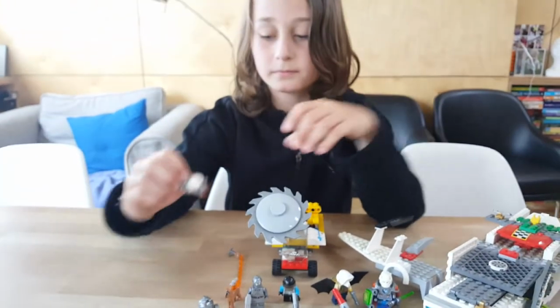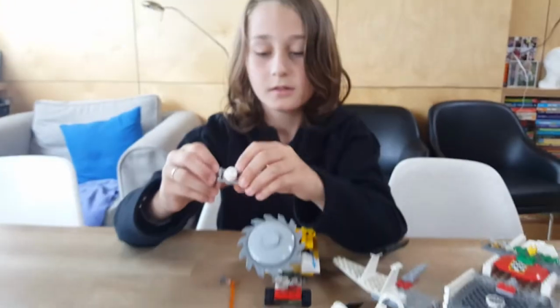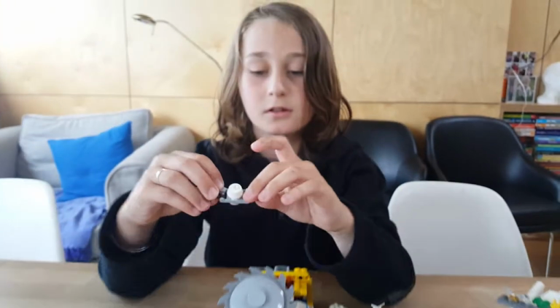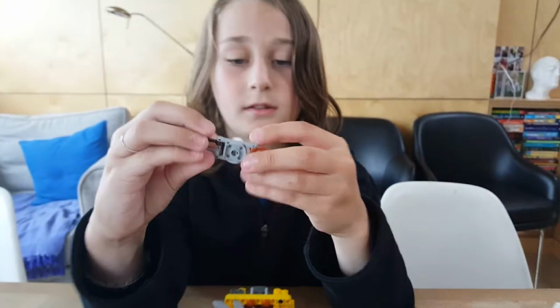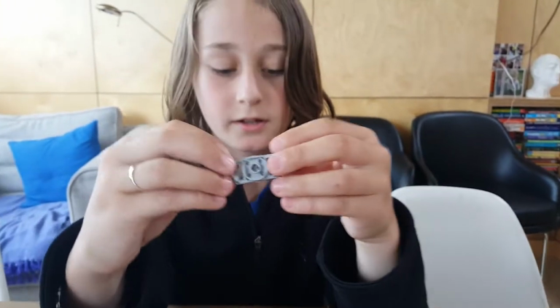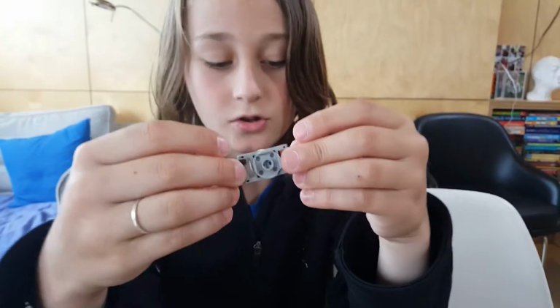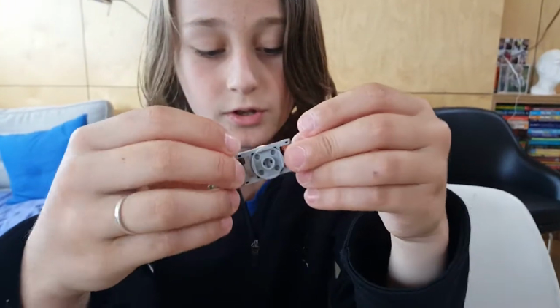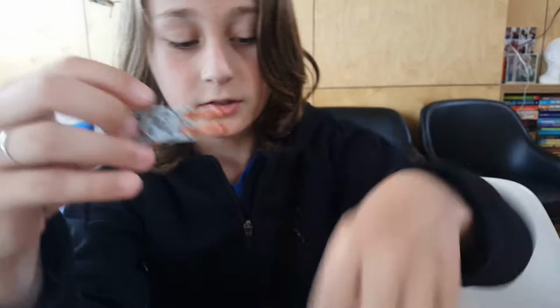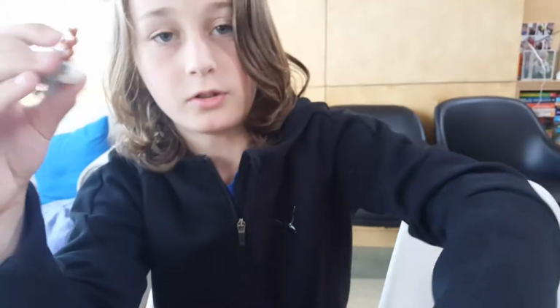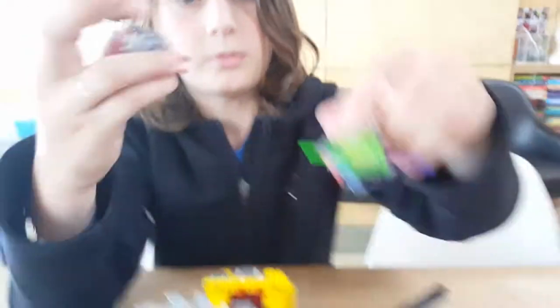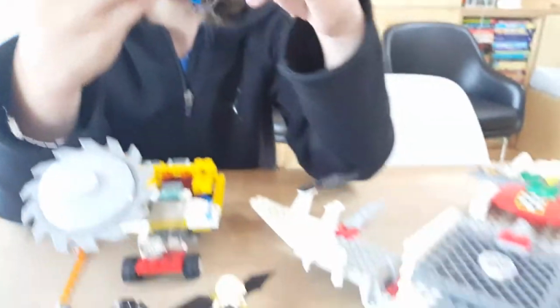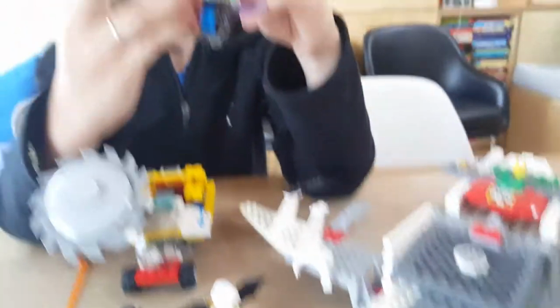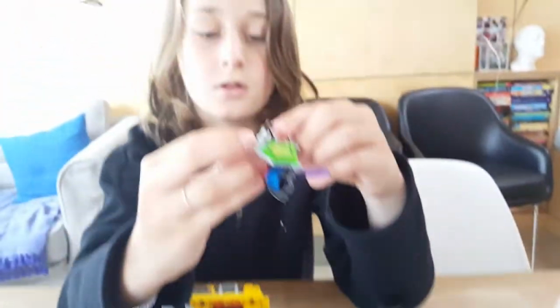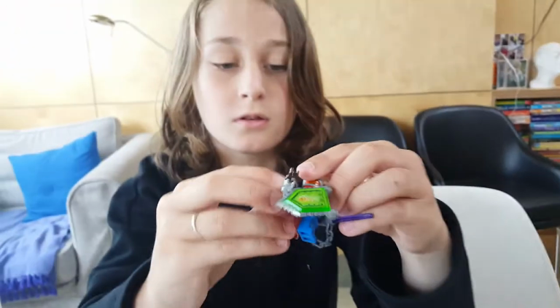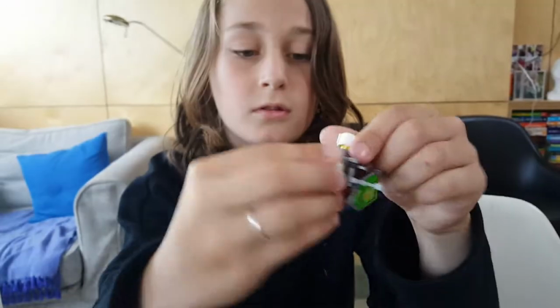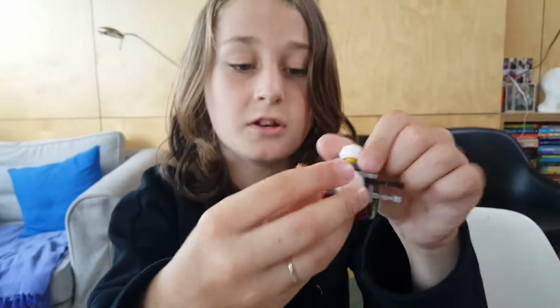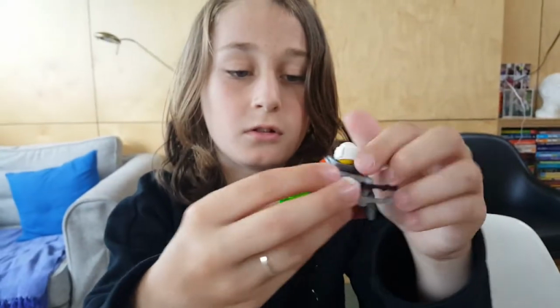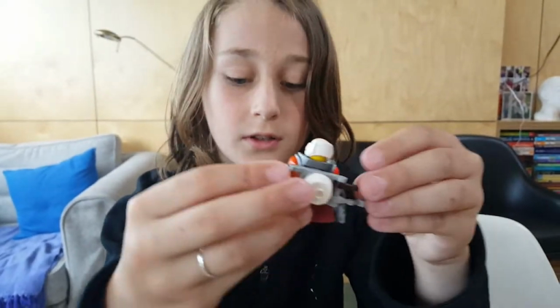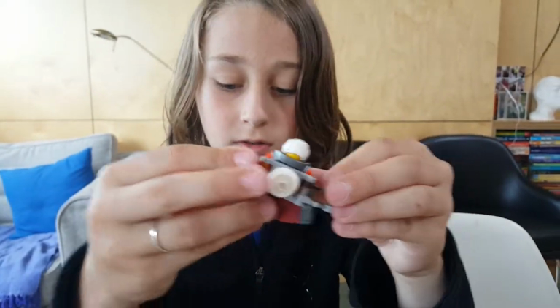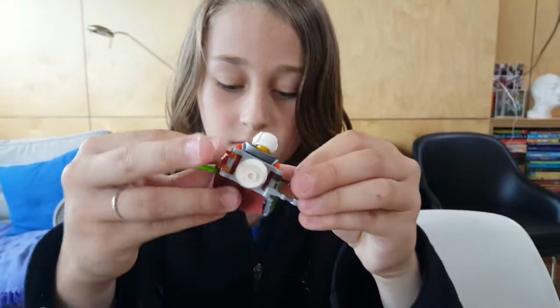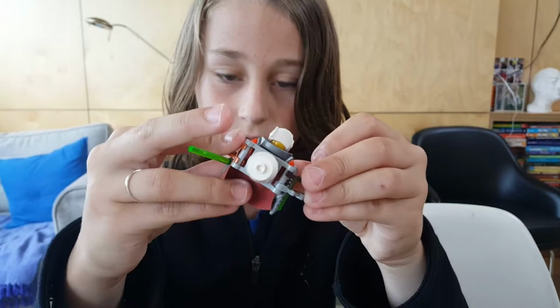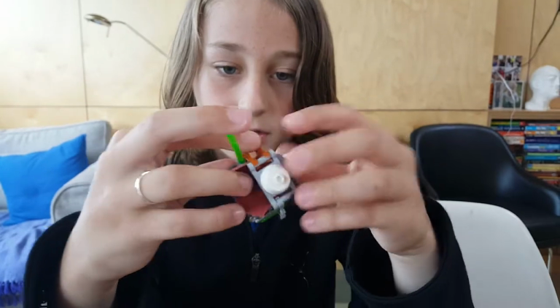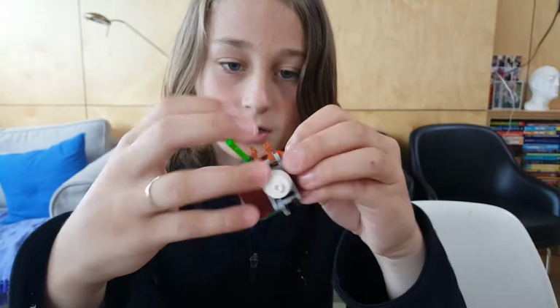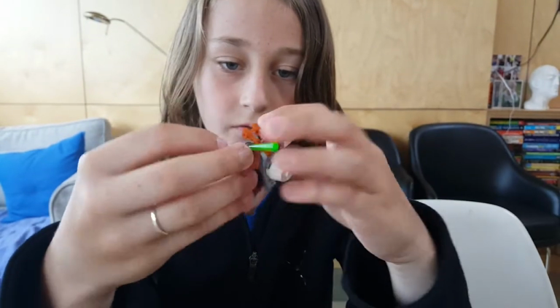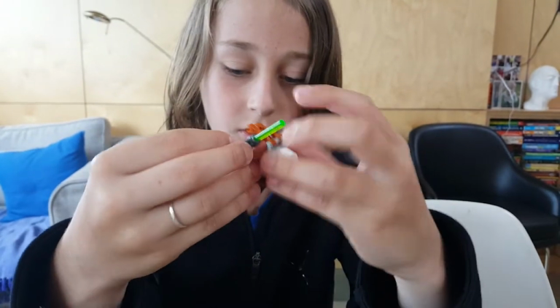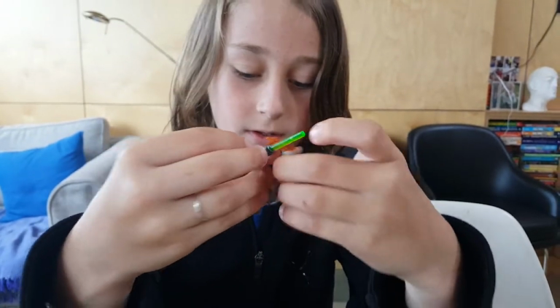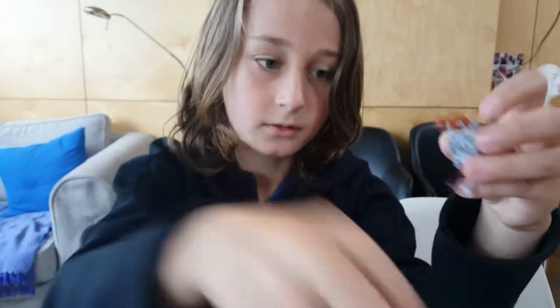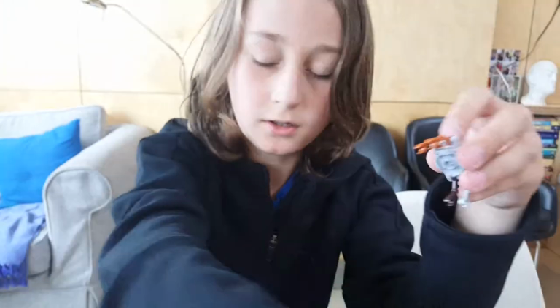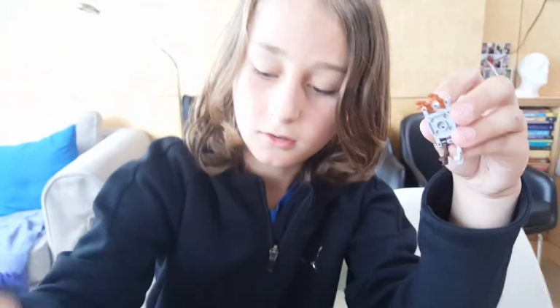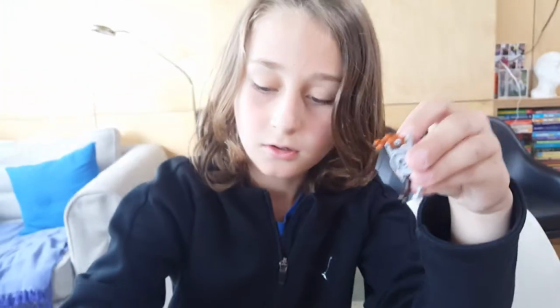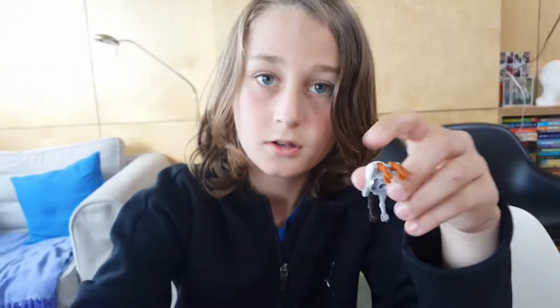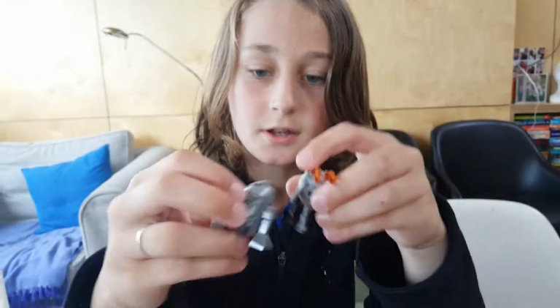And this is like a droid that can go onto this person's back — like this. Or like any other clip thing, like here.